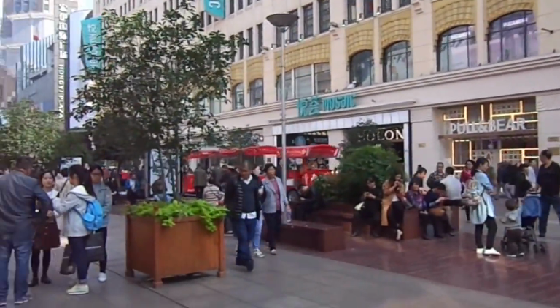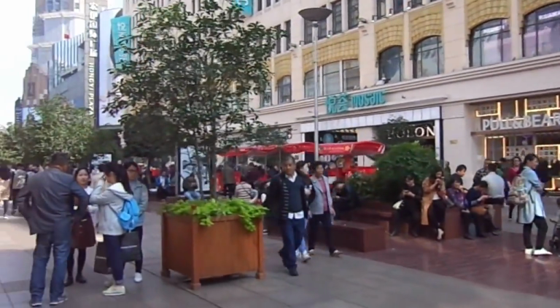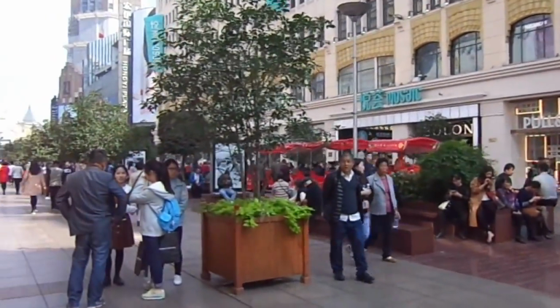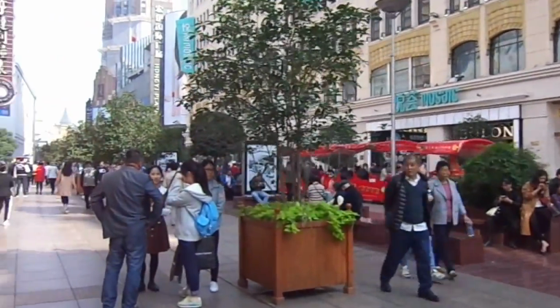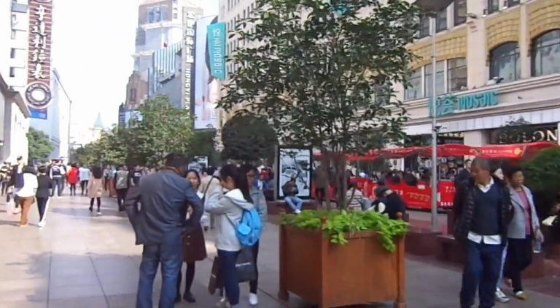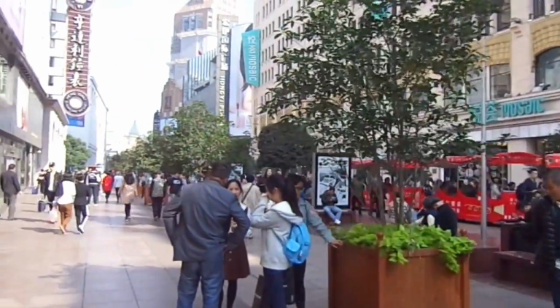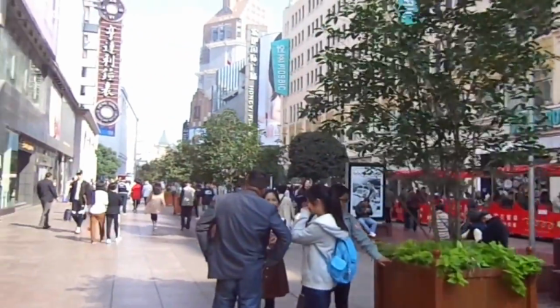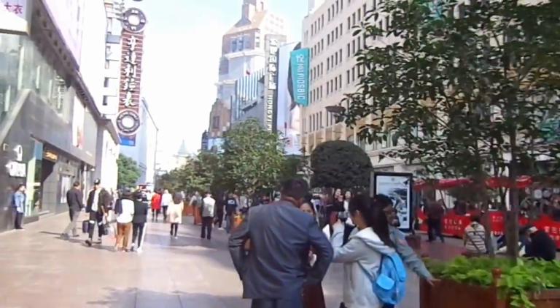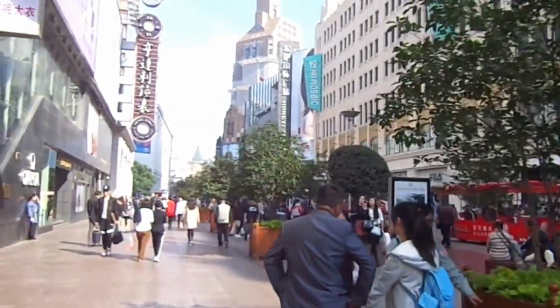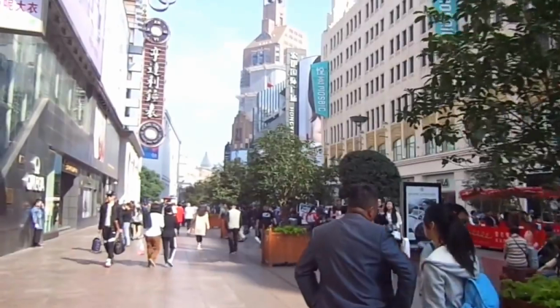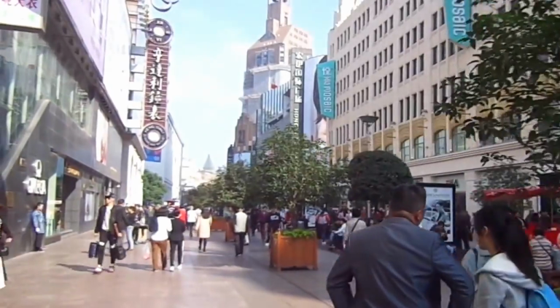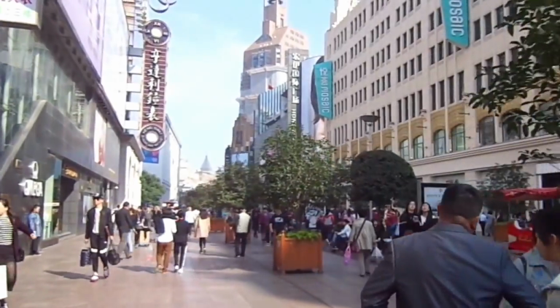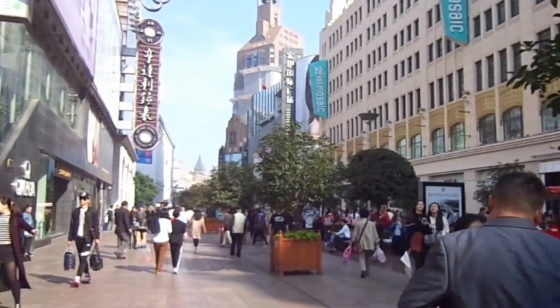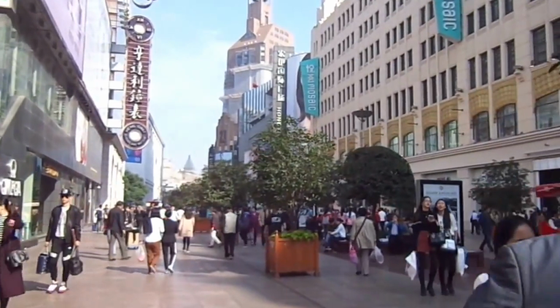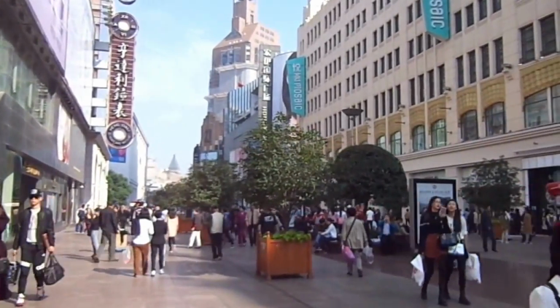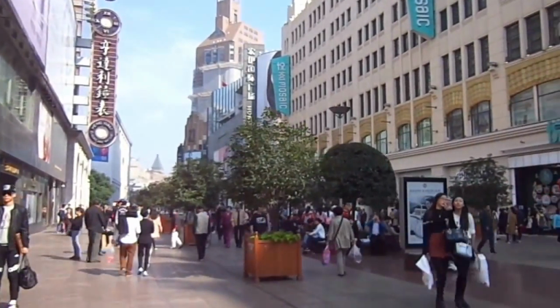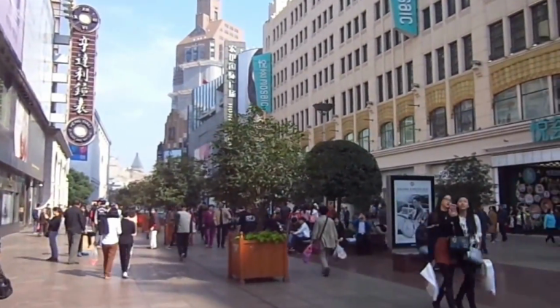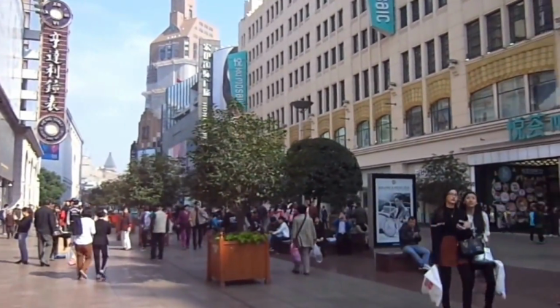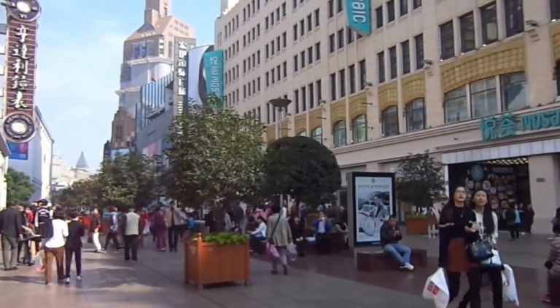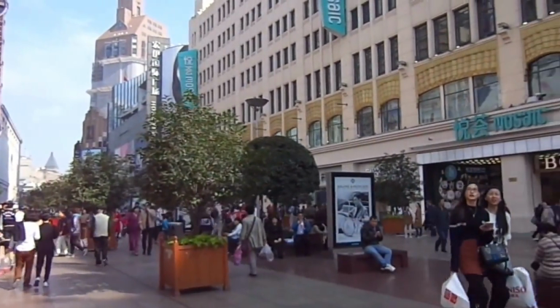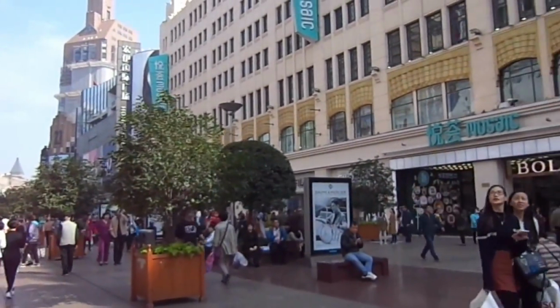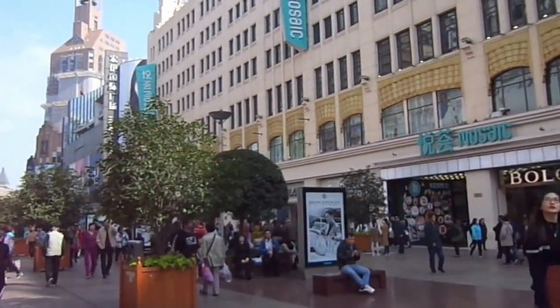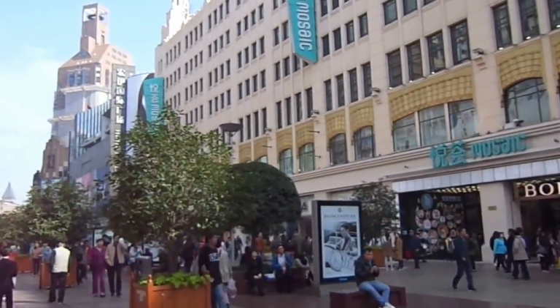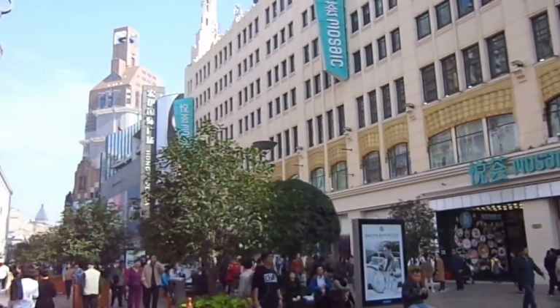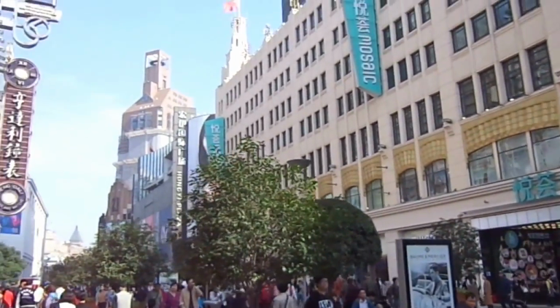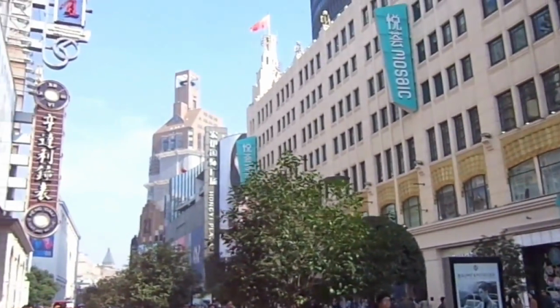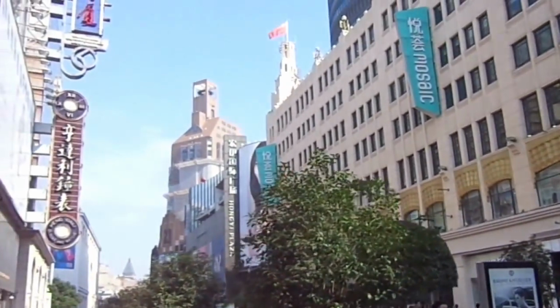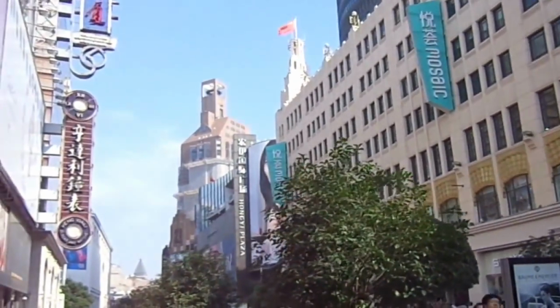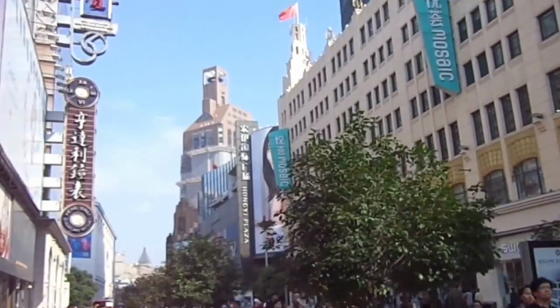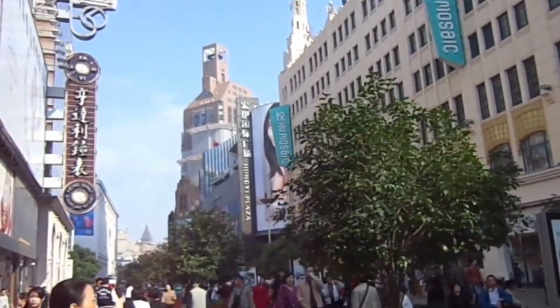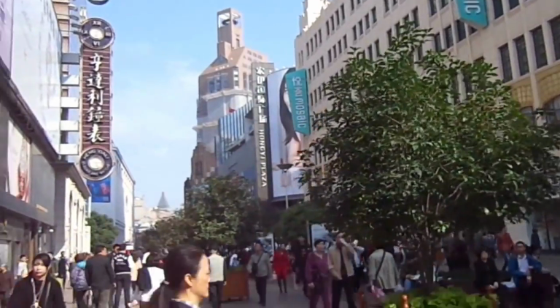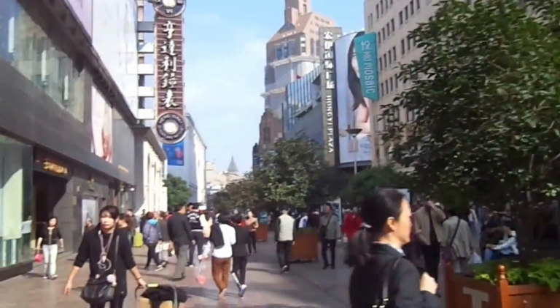Heading to the Bund — the Bund is the area along the Huangpu River, which is arguably the biggest attraction here in Shanghai.